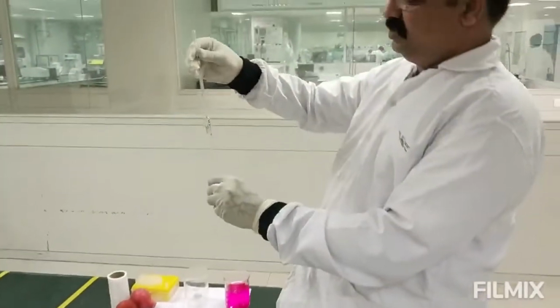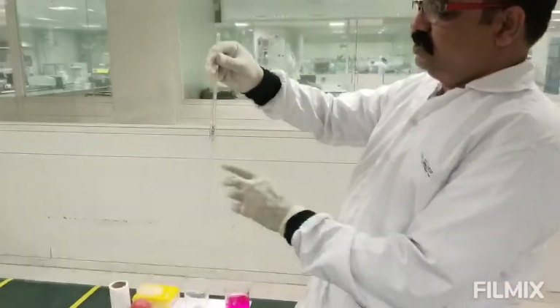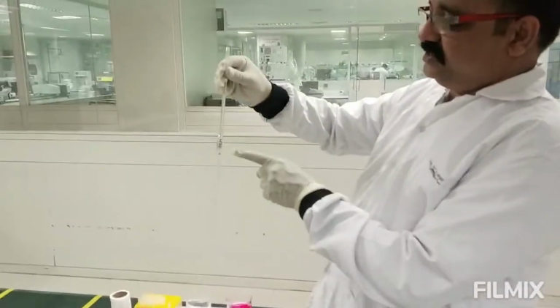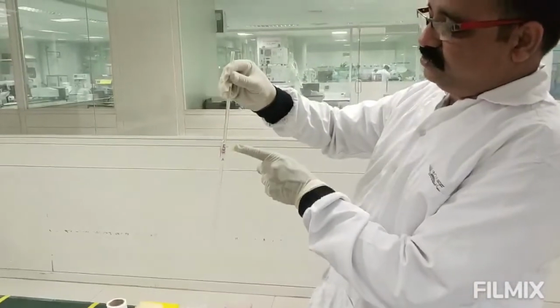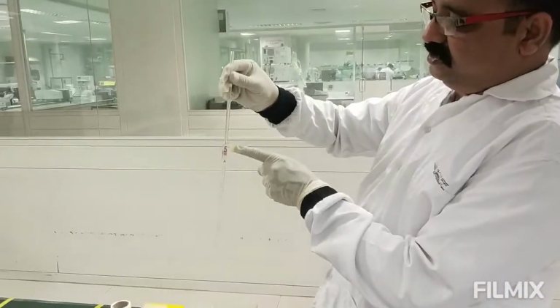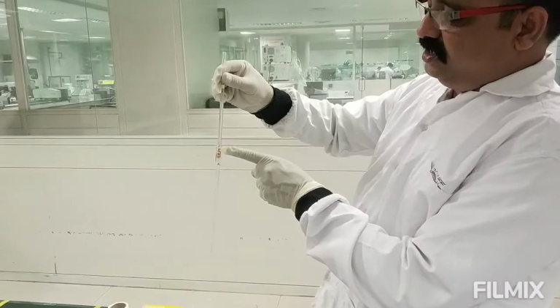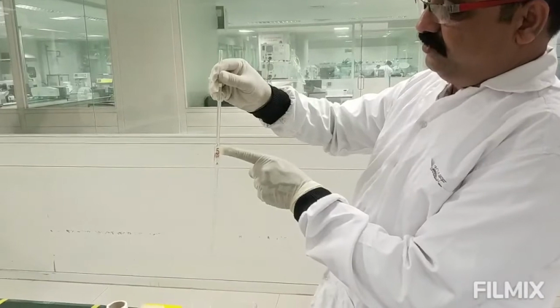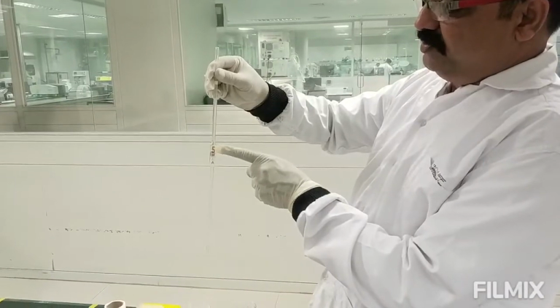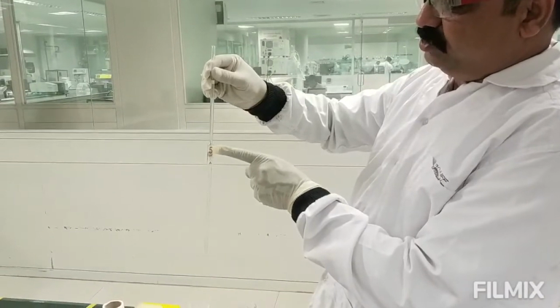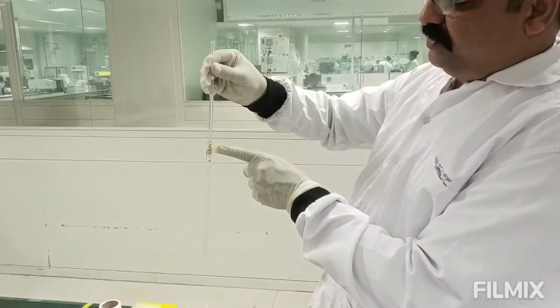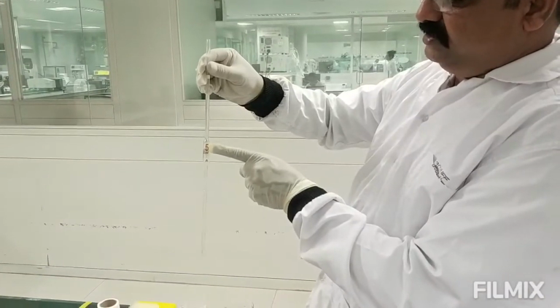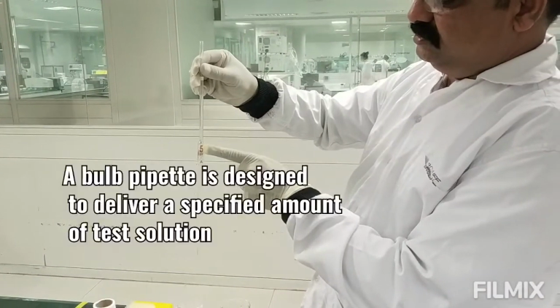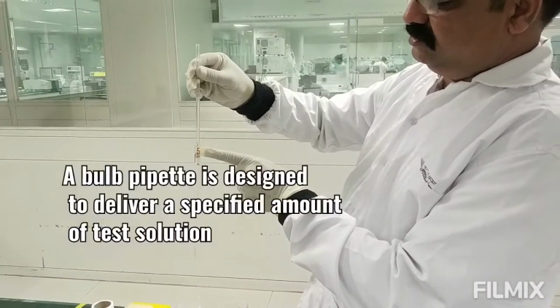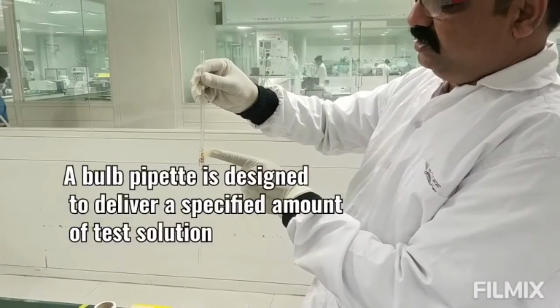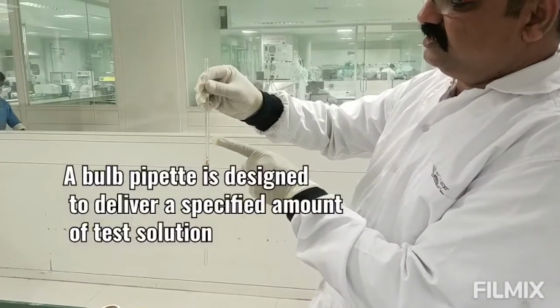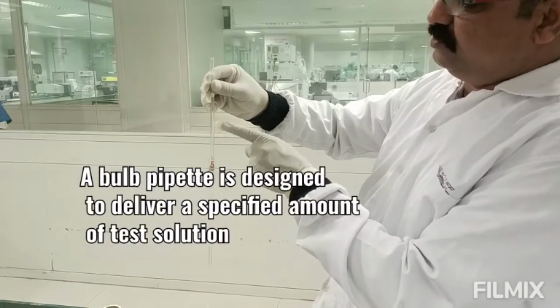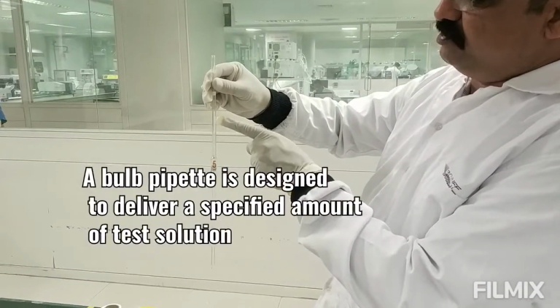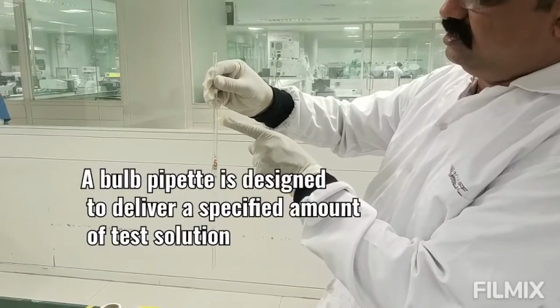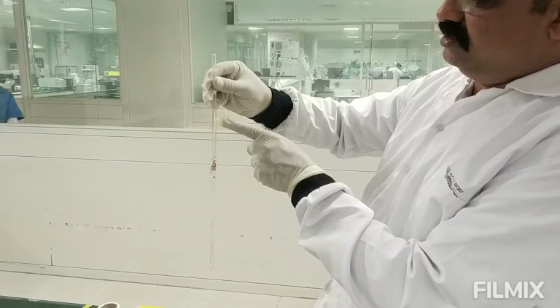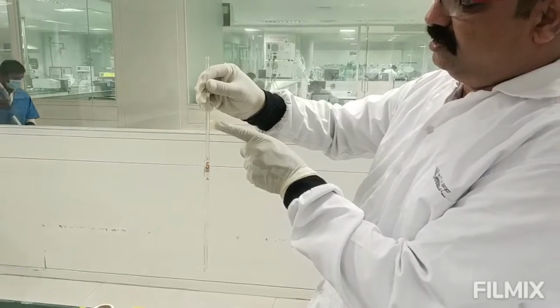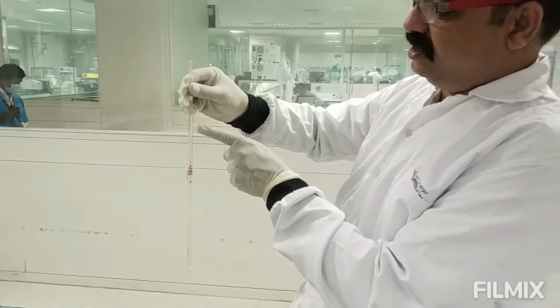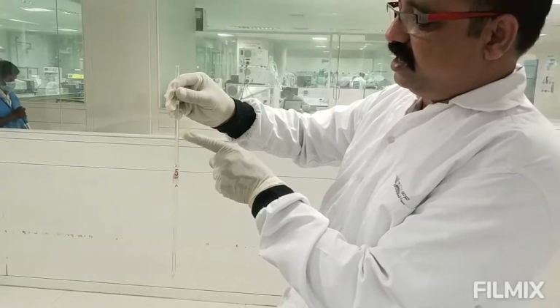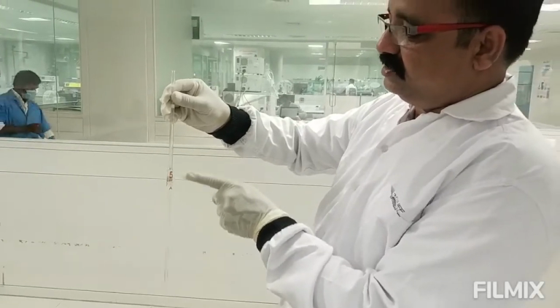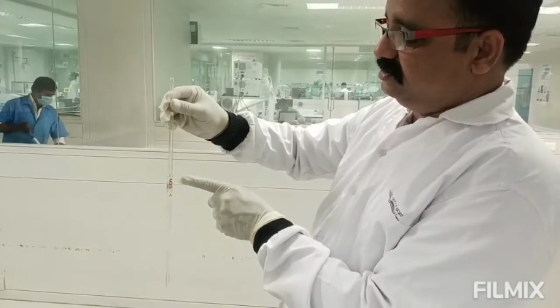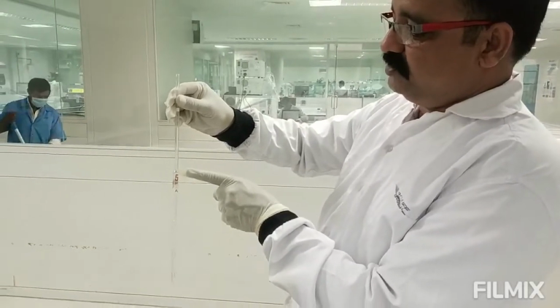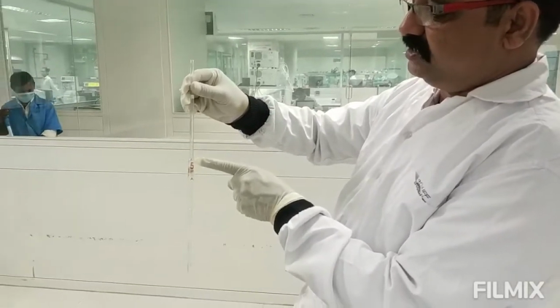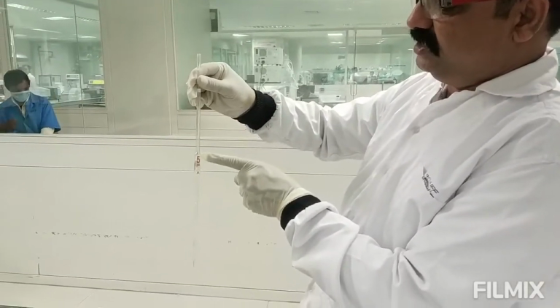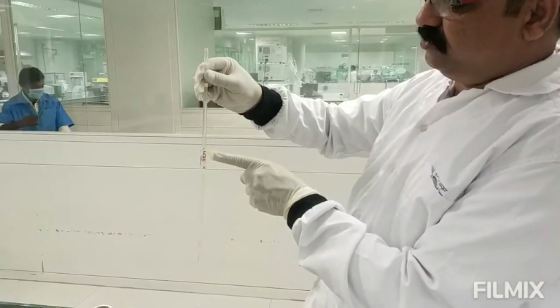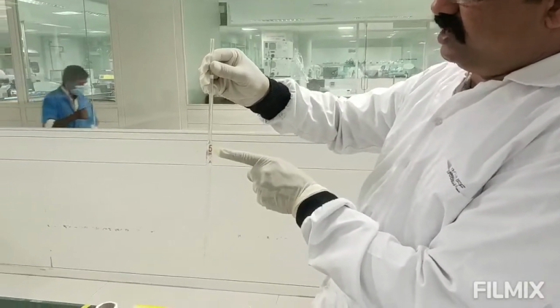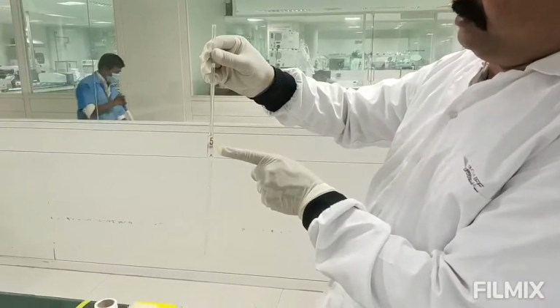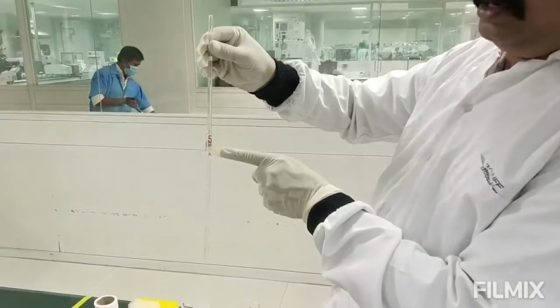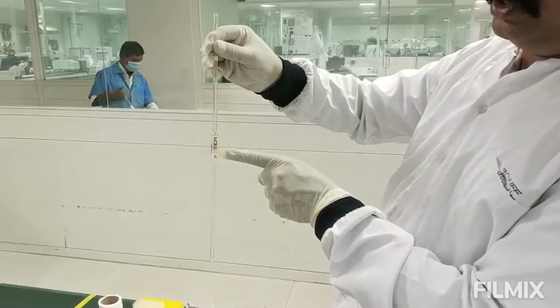This is a volumetric or bulb pipette. It has a single calibration mark, and this pipette is designed for dispensing 5 ml of solution.